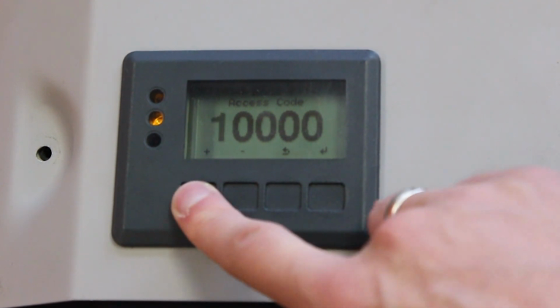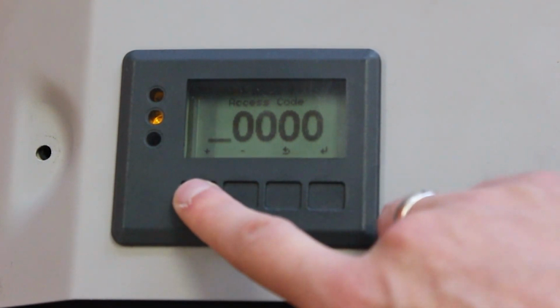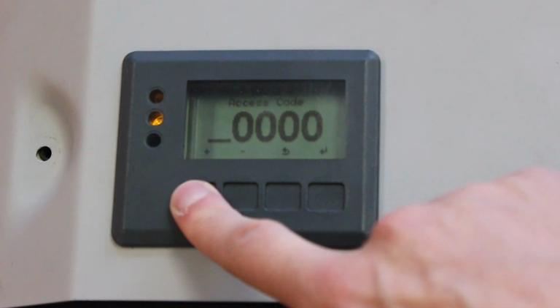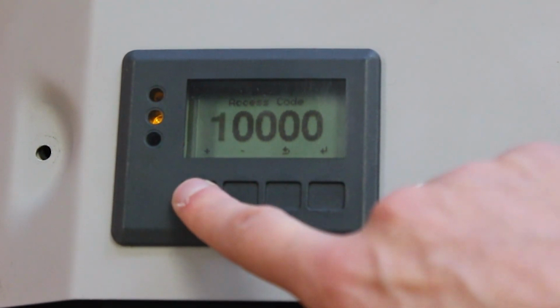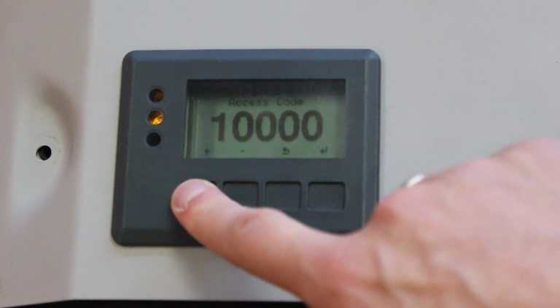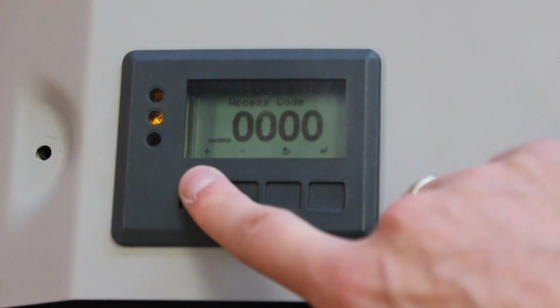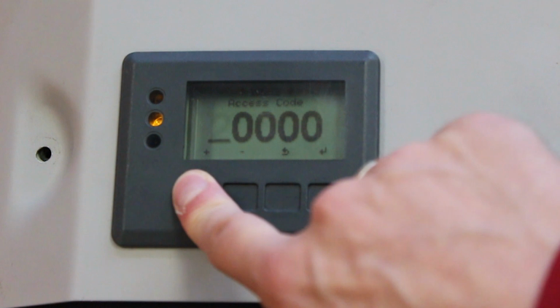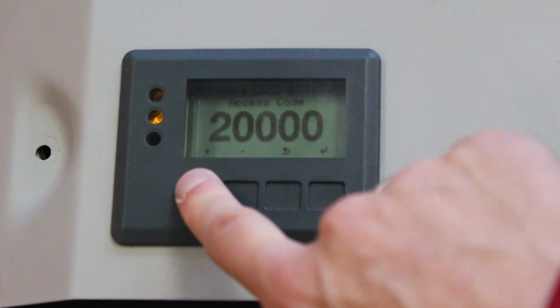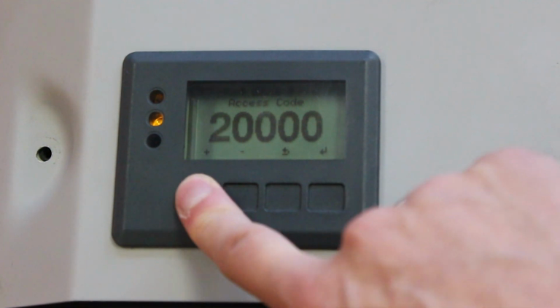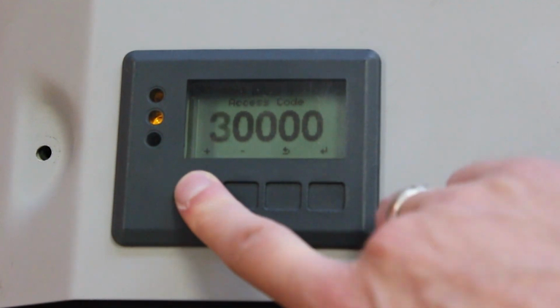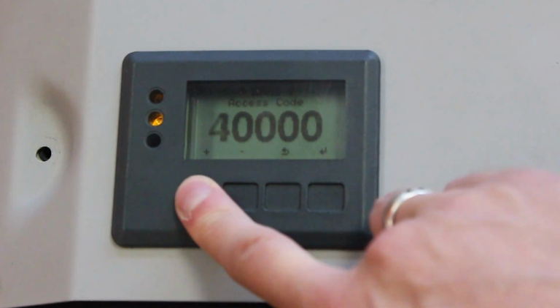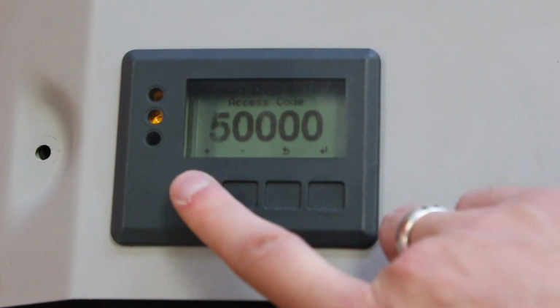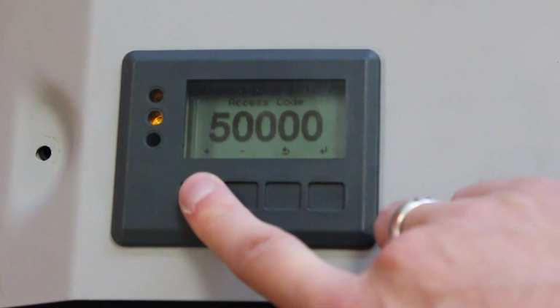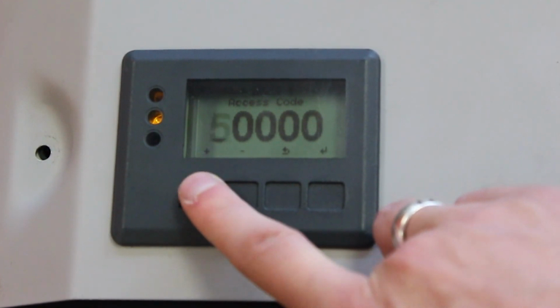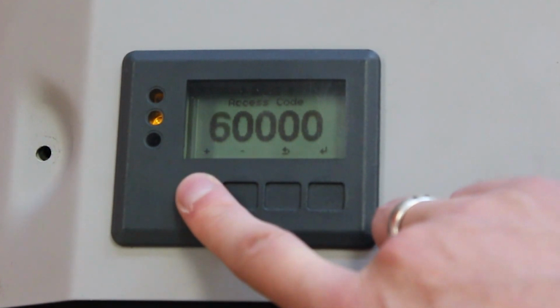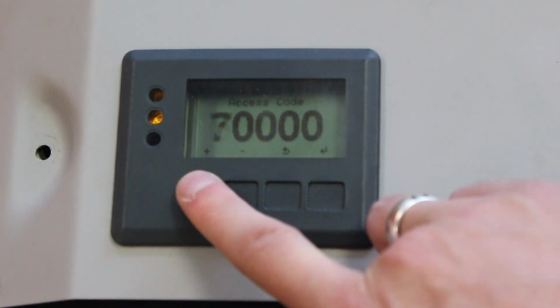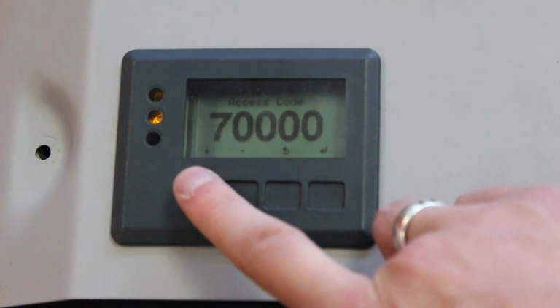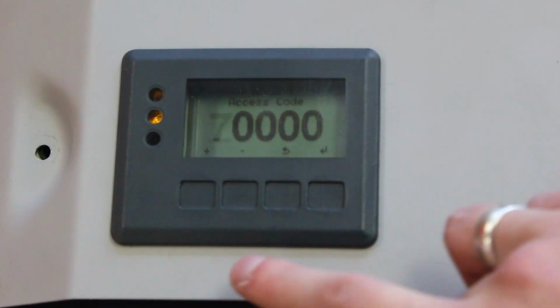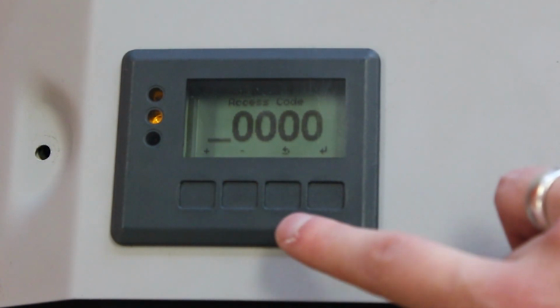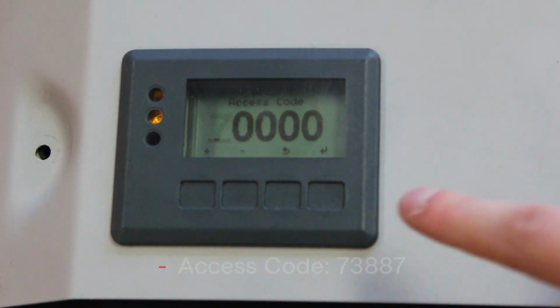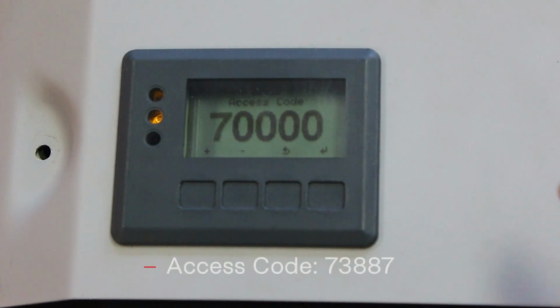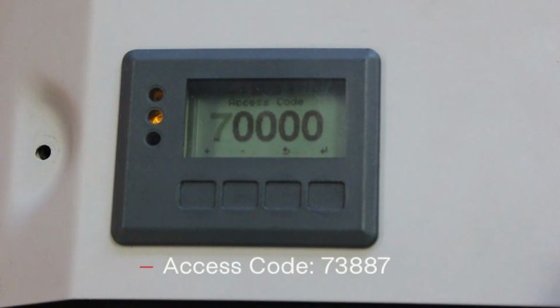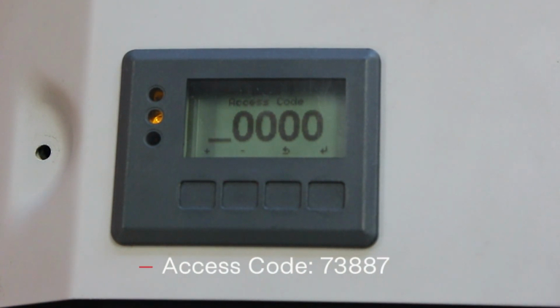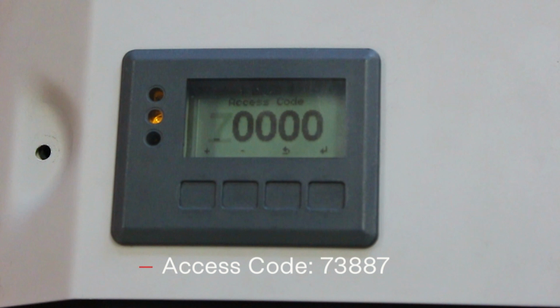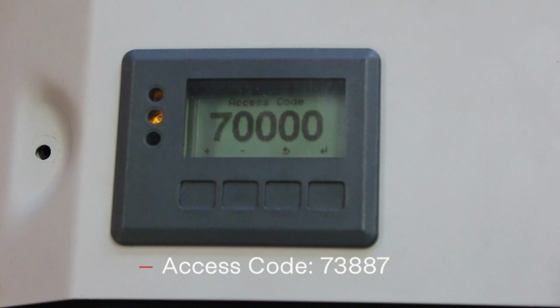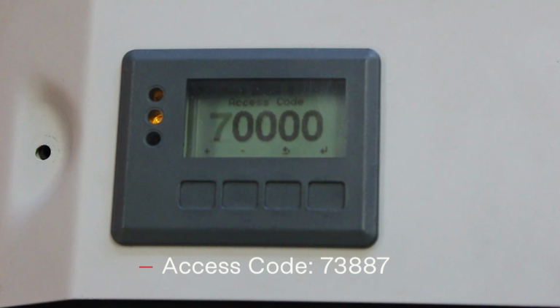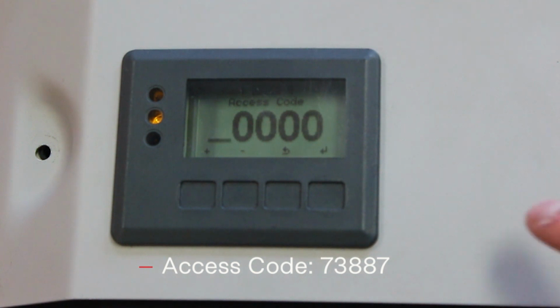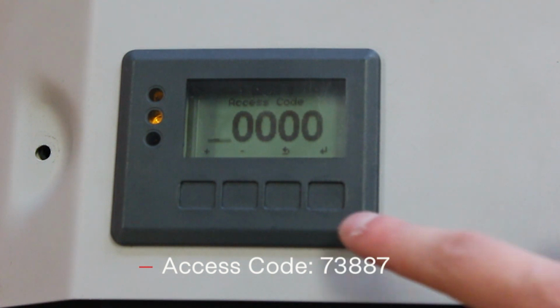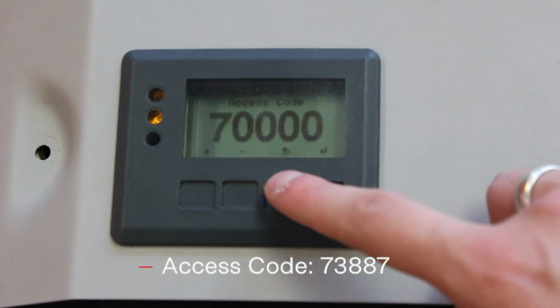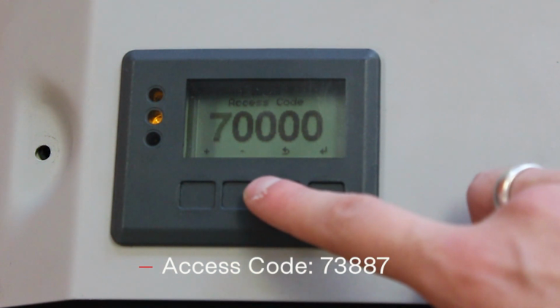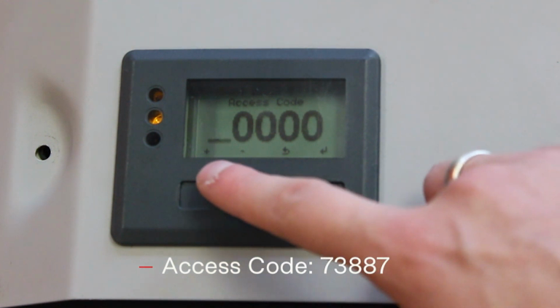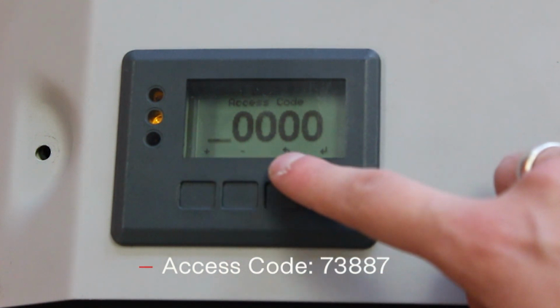The access code to reload the country setup is 7, 3, 8, 8, 7.